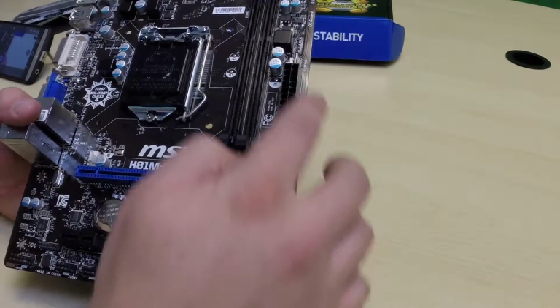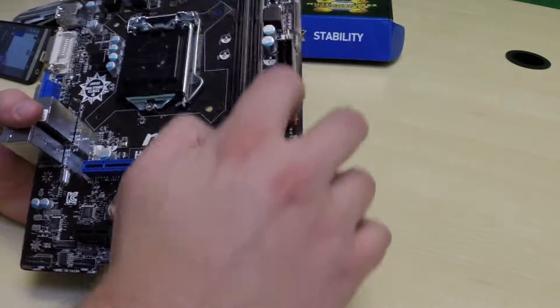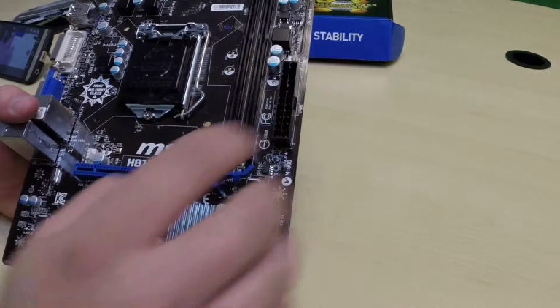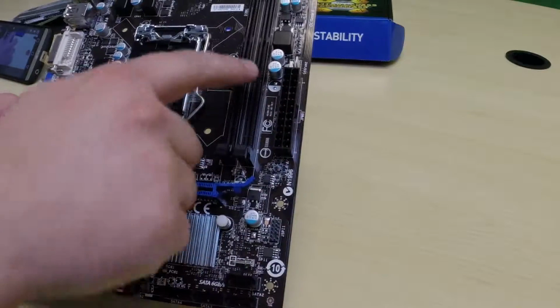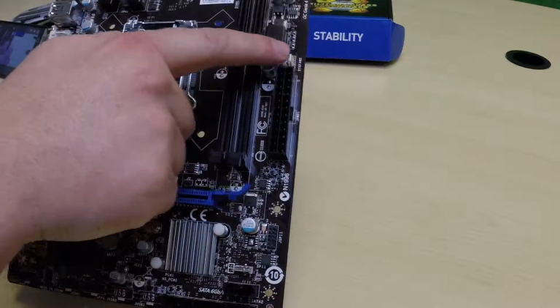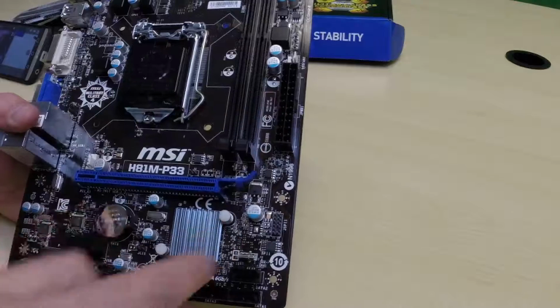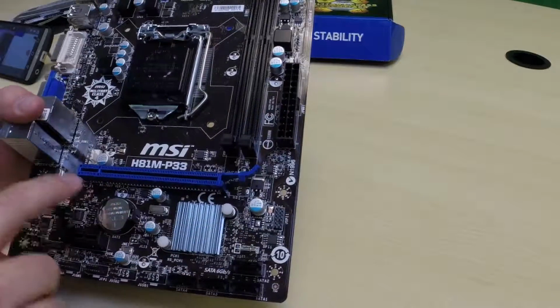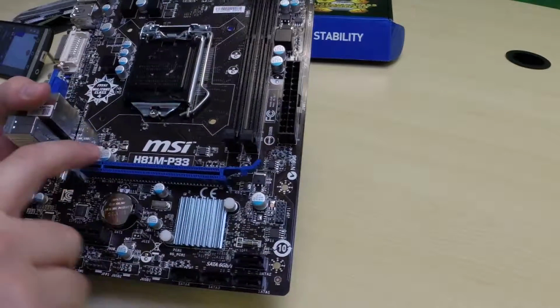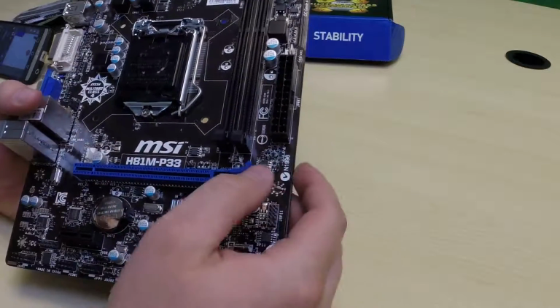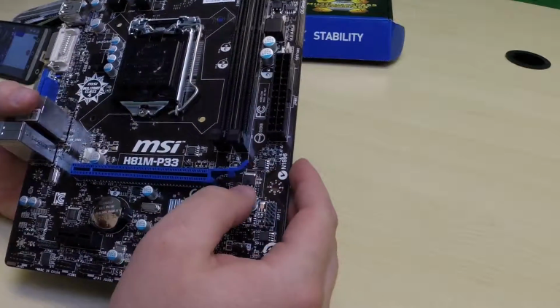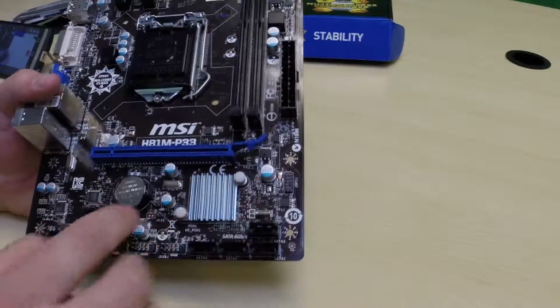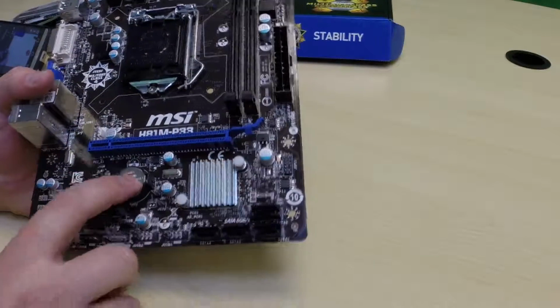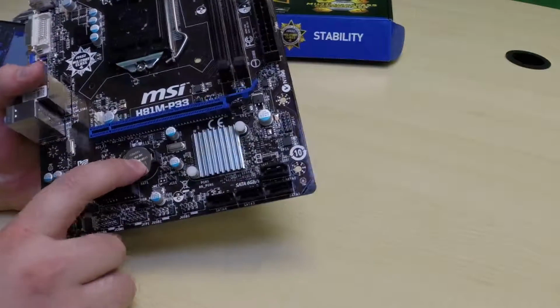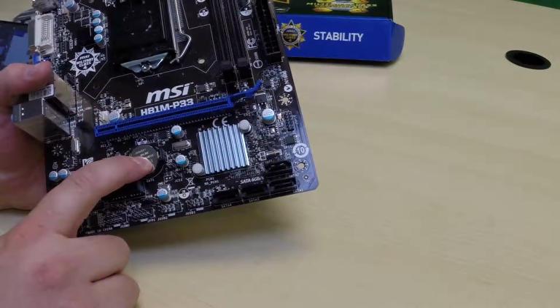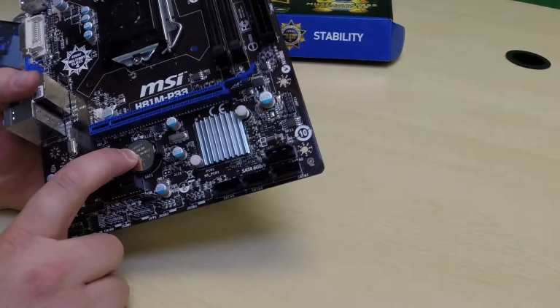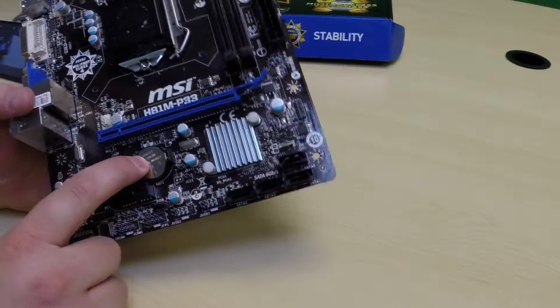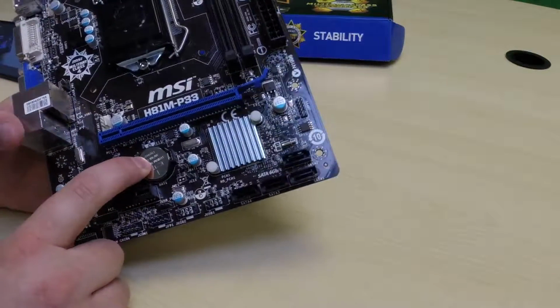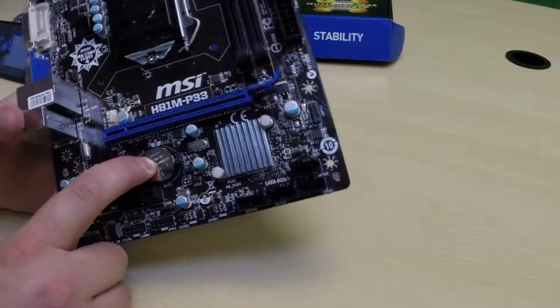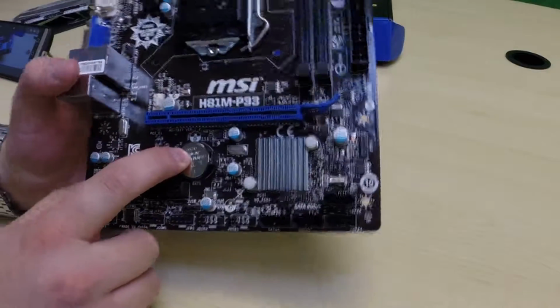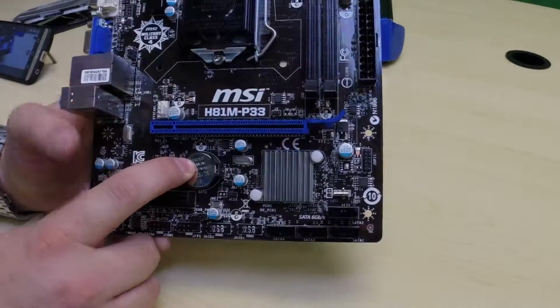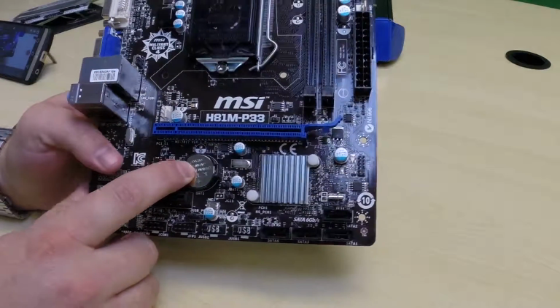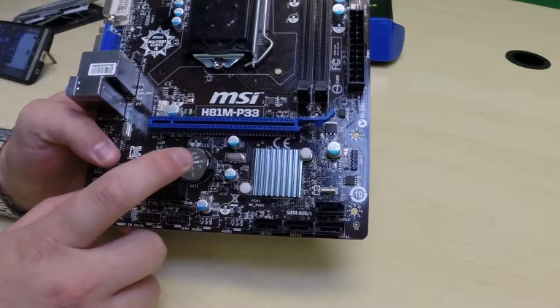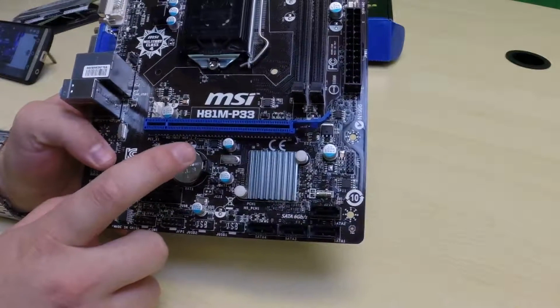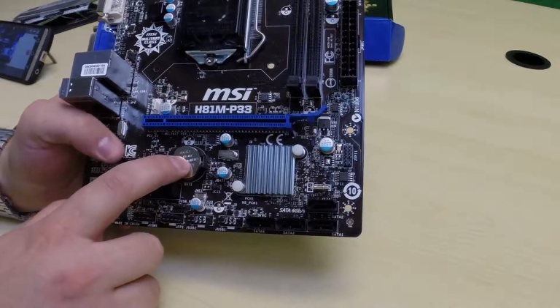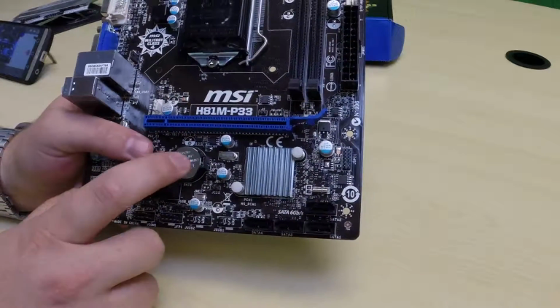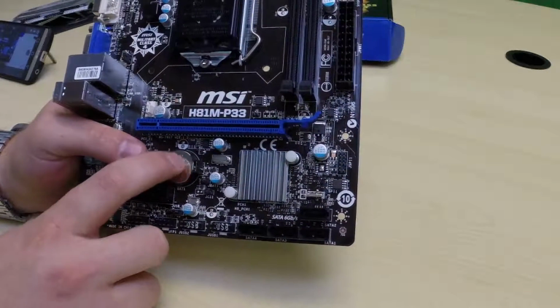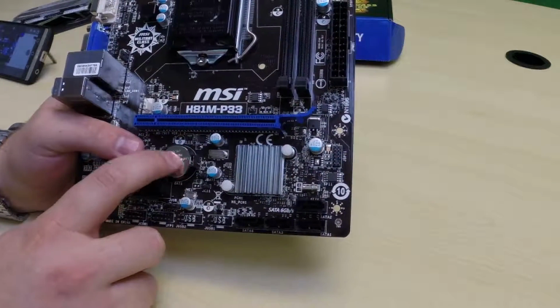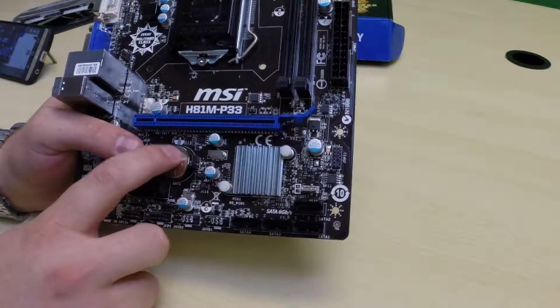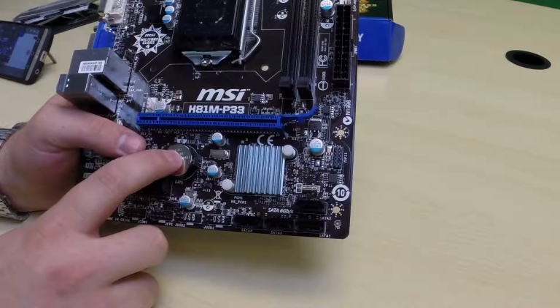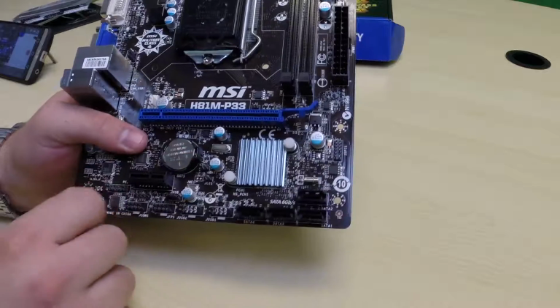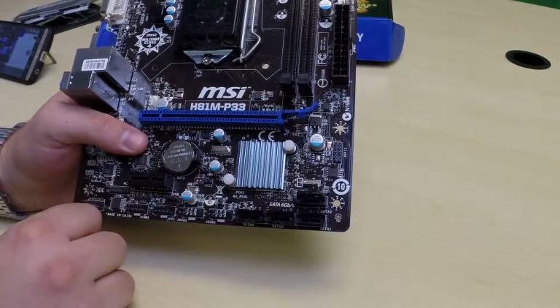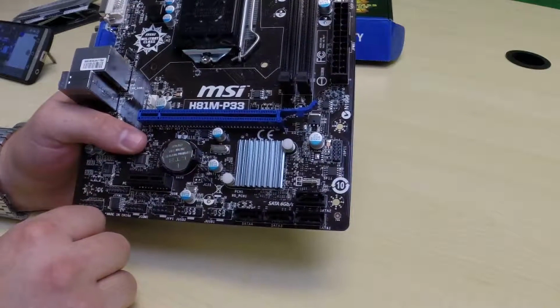You've got your power connectors here, and you have different pins for different fans to keep things cool. Also, you have a watch battery — this is what keeps your settings, also known as the BIOS. So when your computer is off, this is what keeps the time and date correct — this little battery right here.